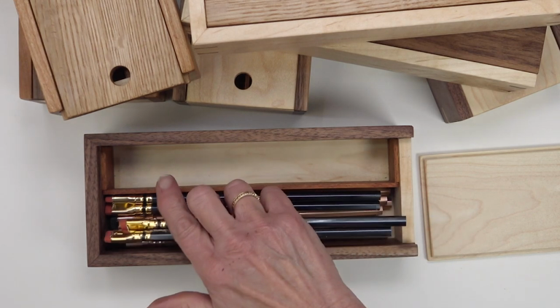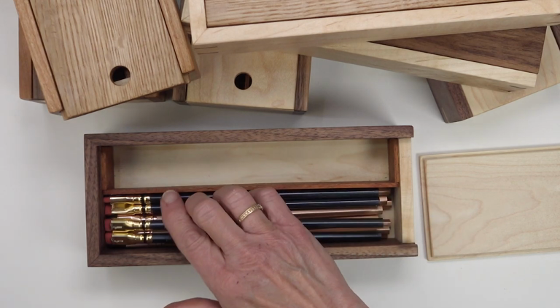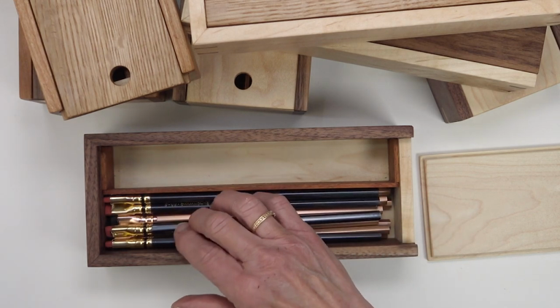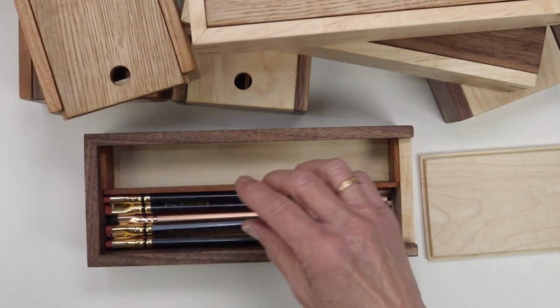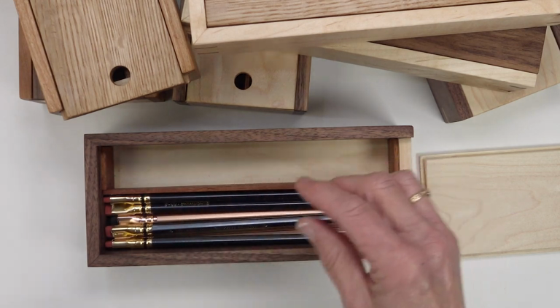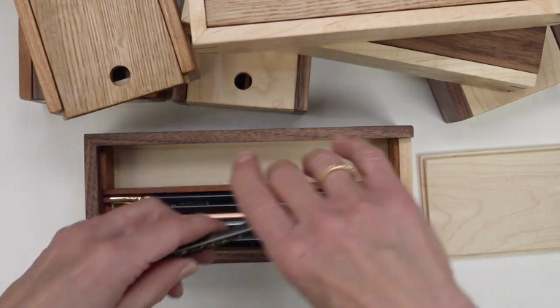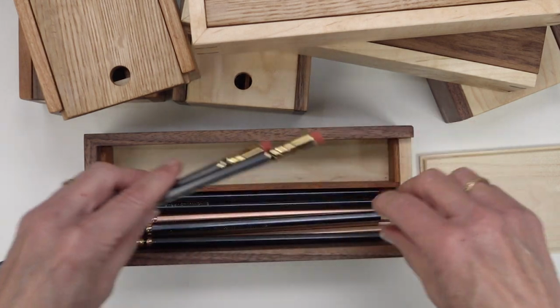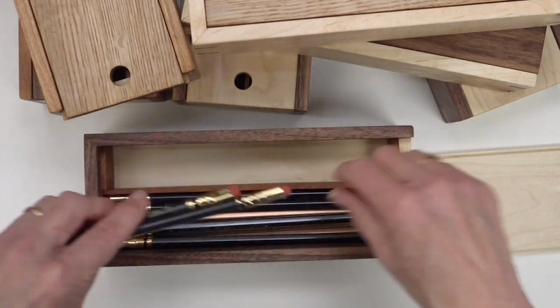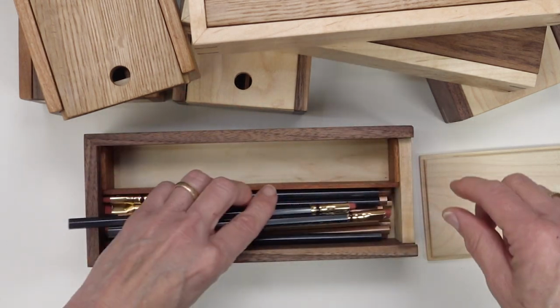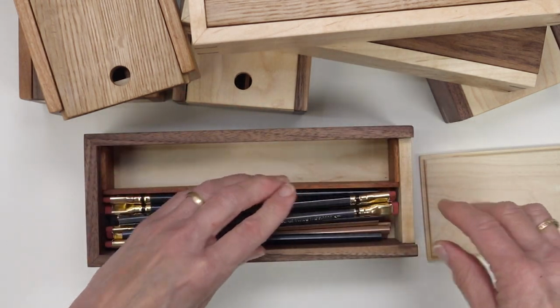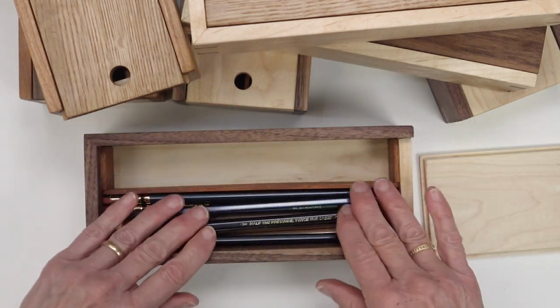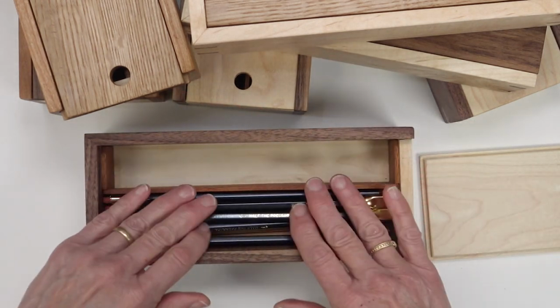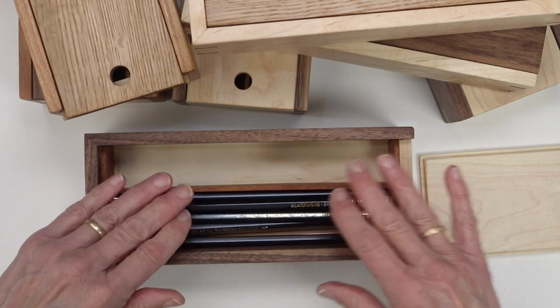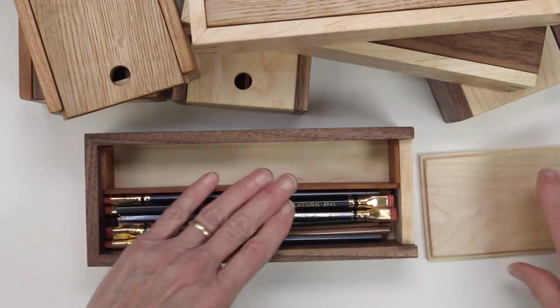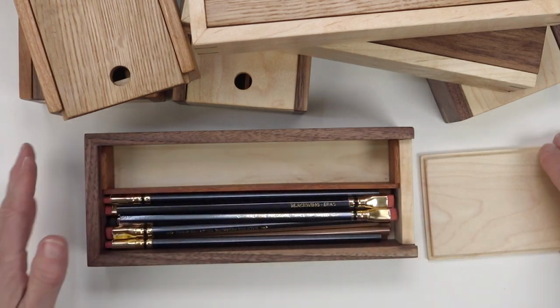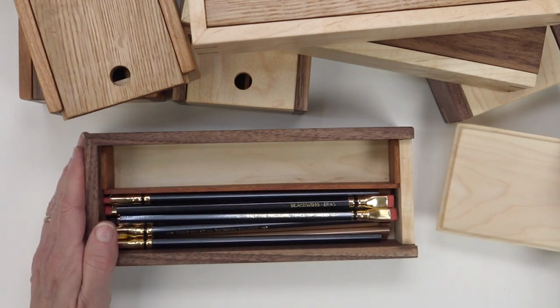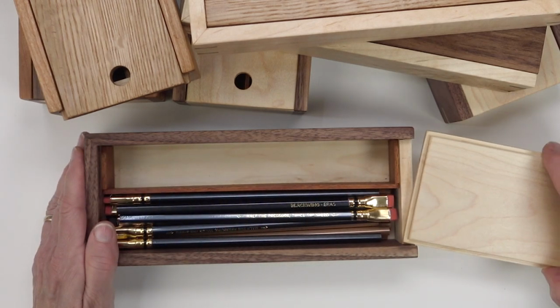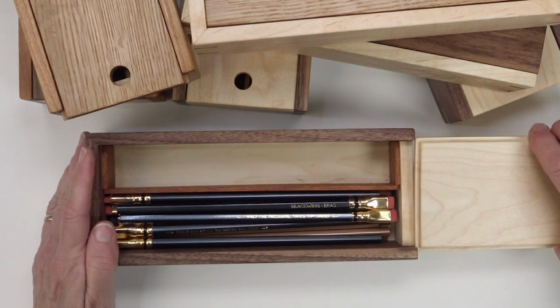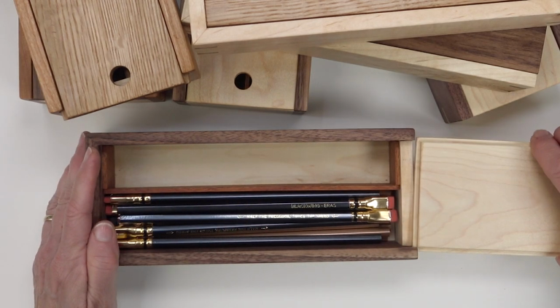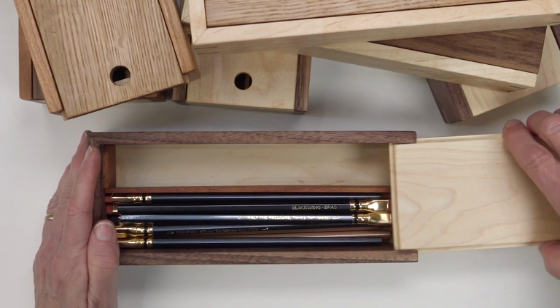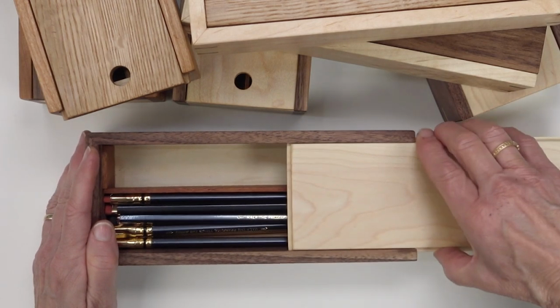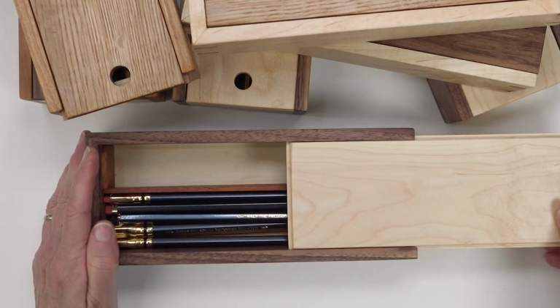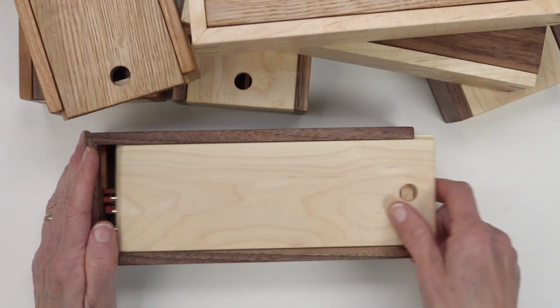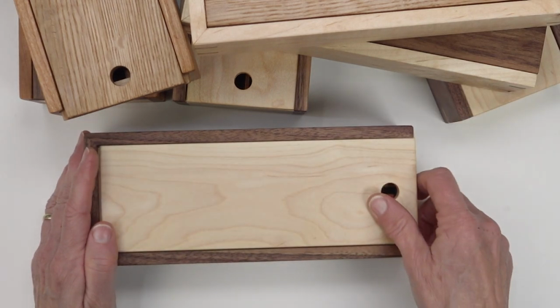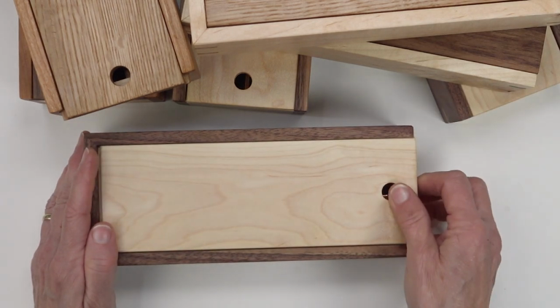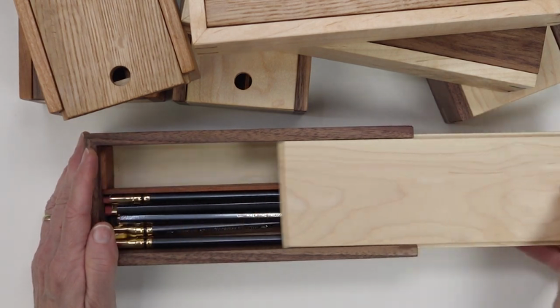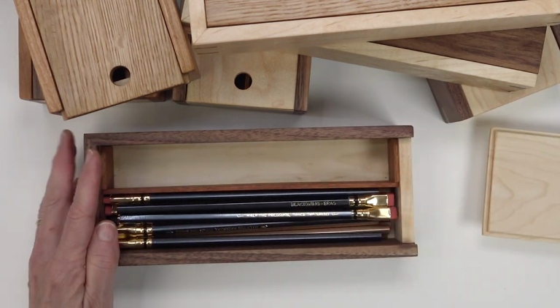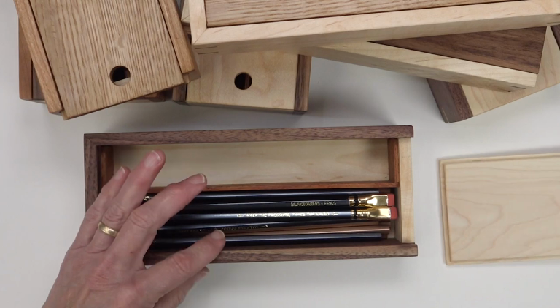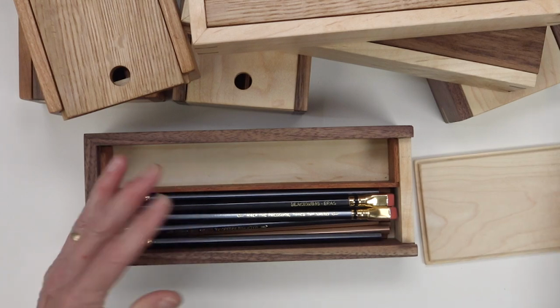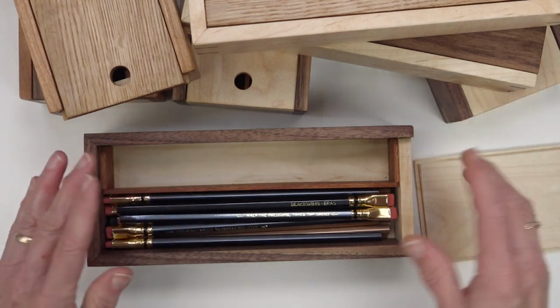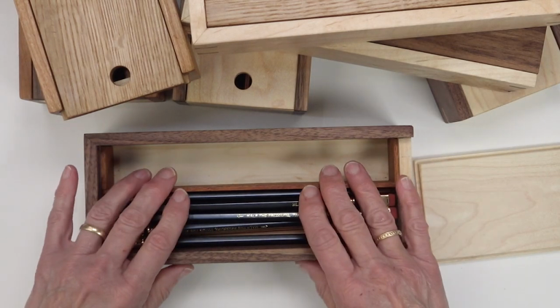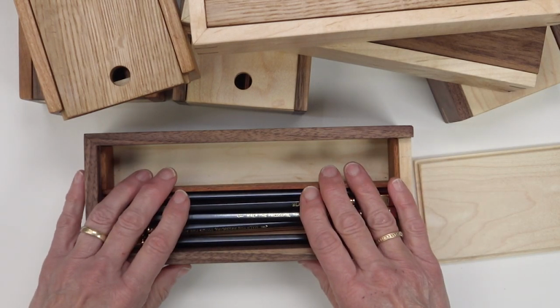I can add those and I might actually put these down this way. So that is sixteen pencils and I could probably fit one or two more.